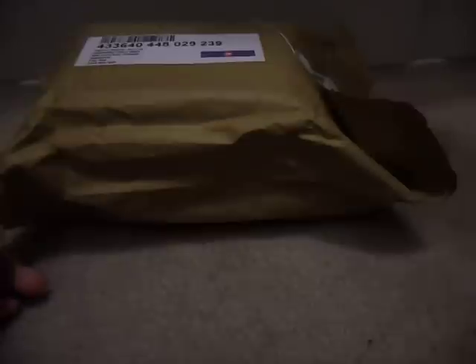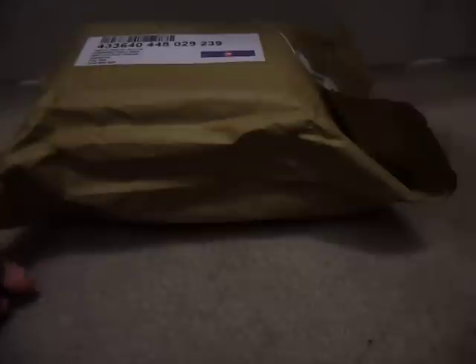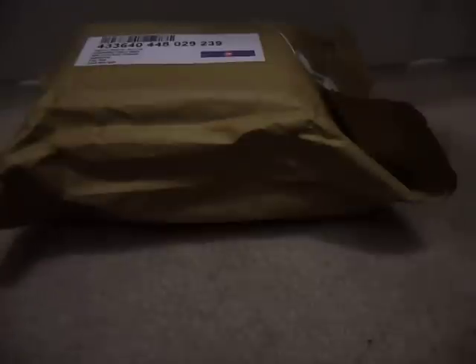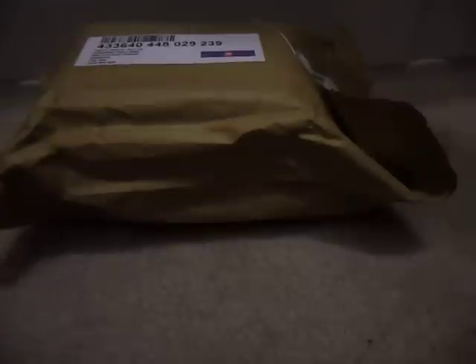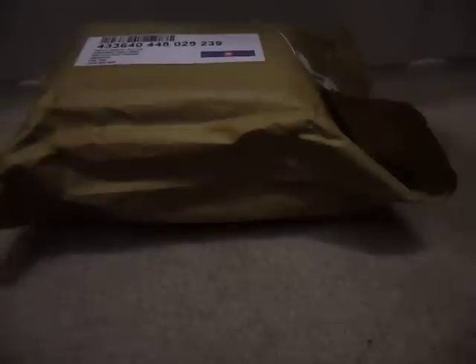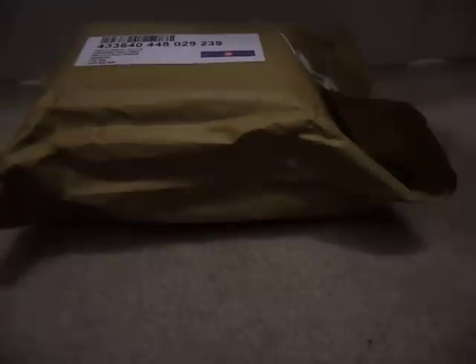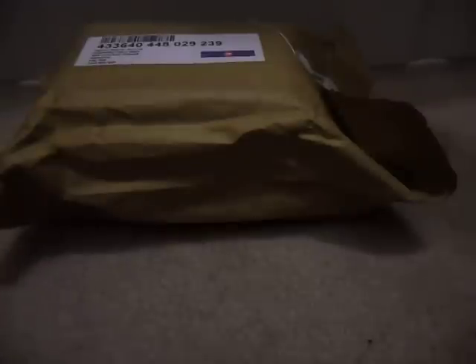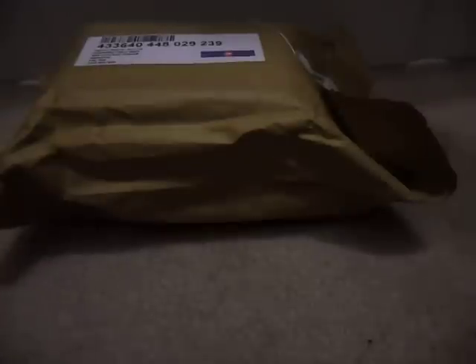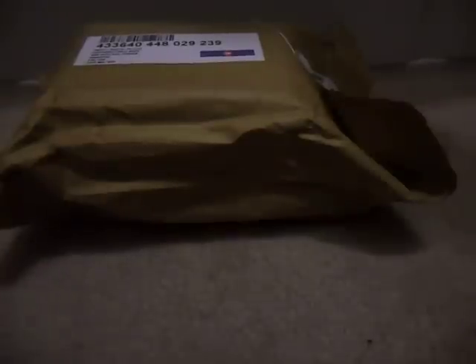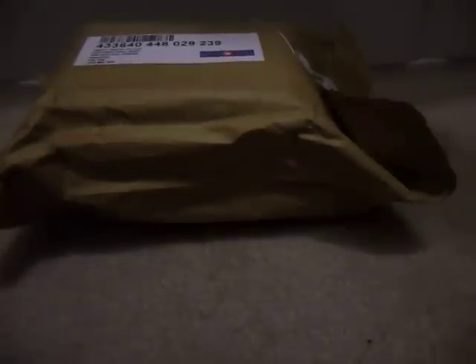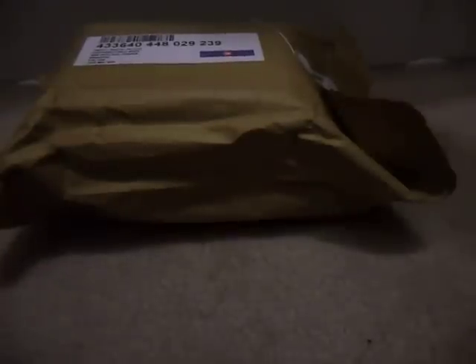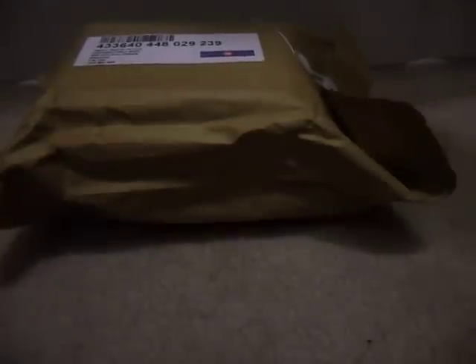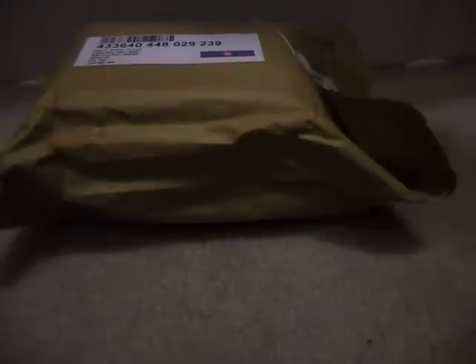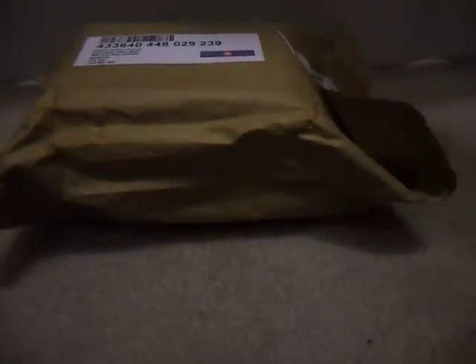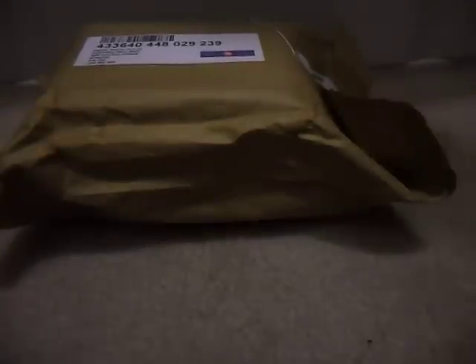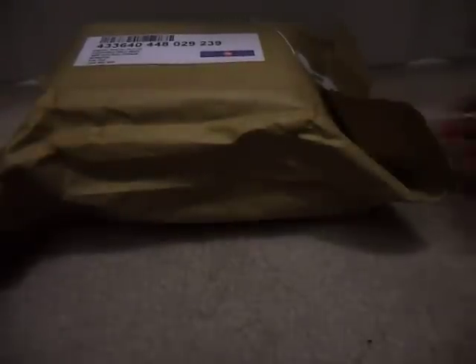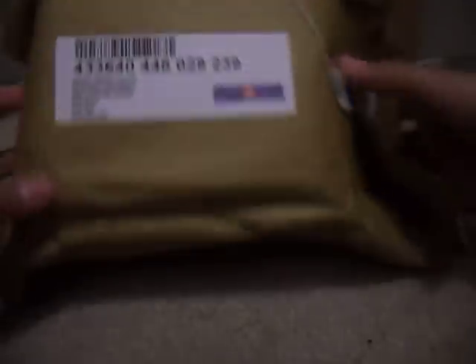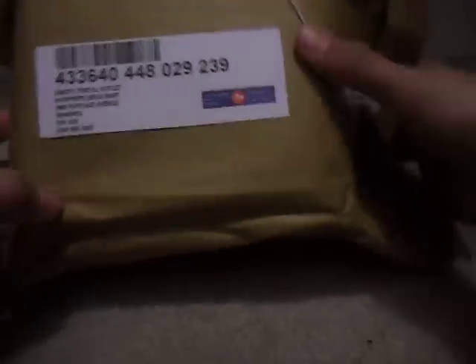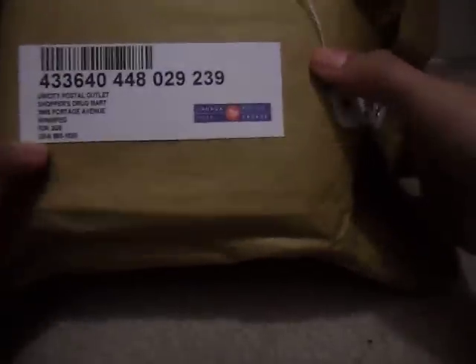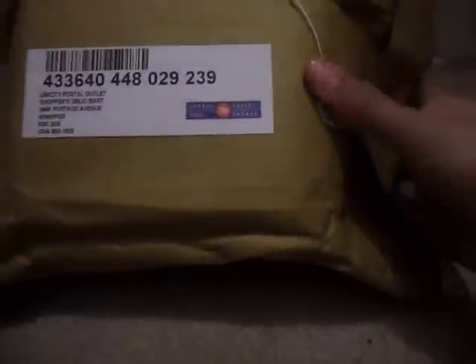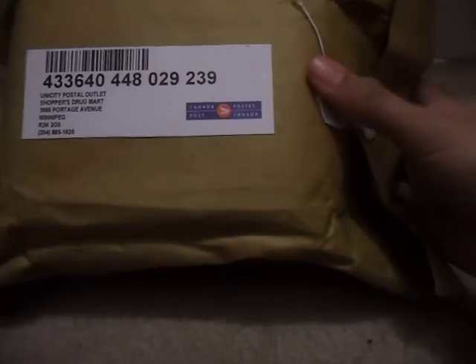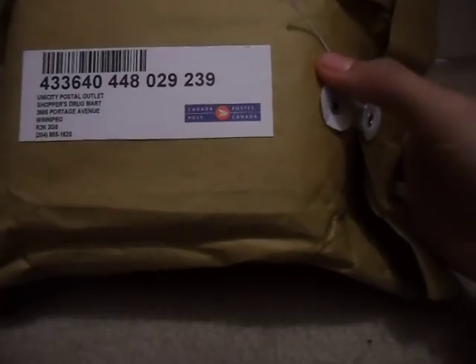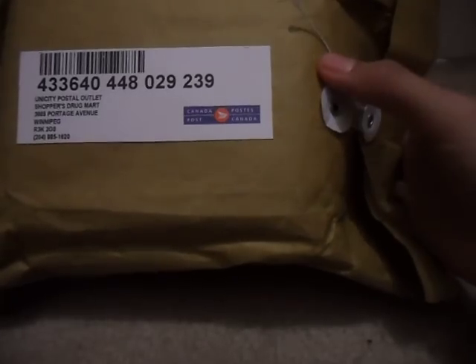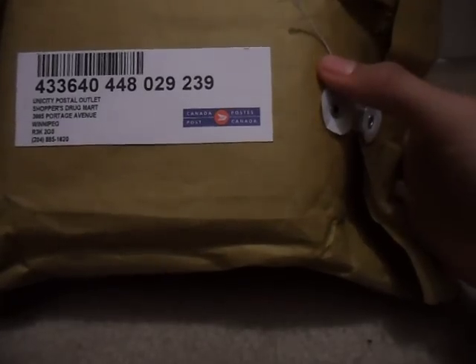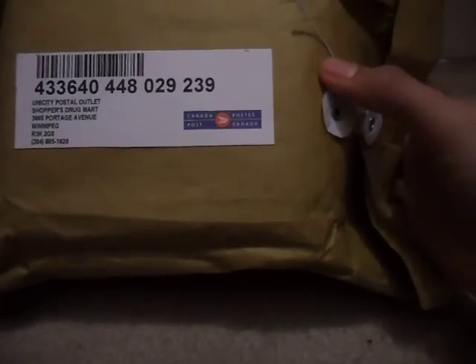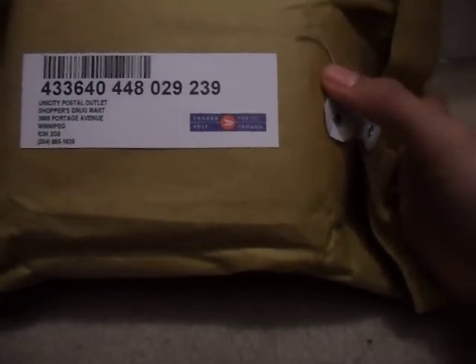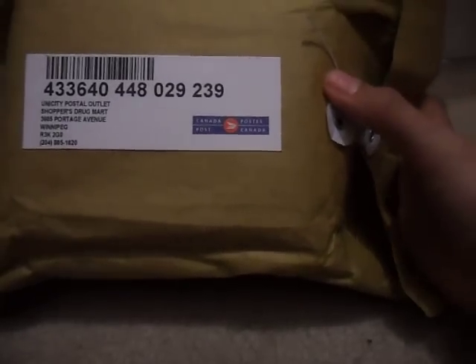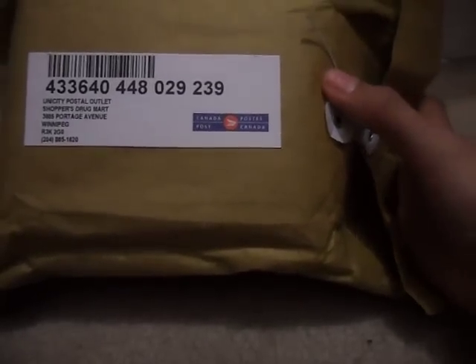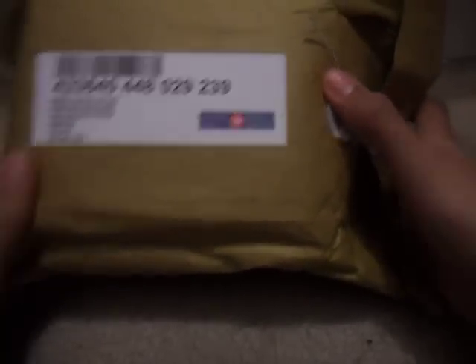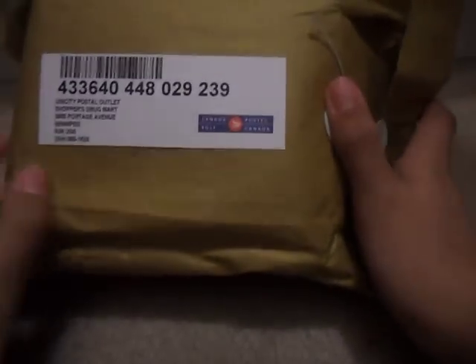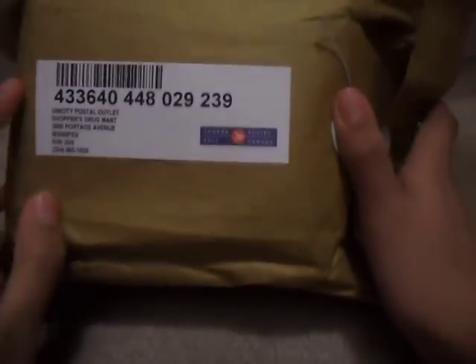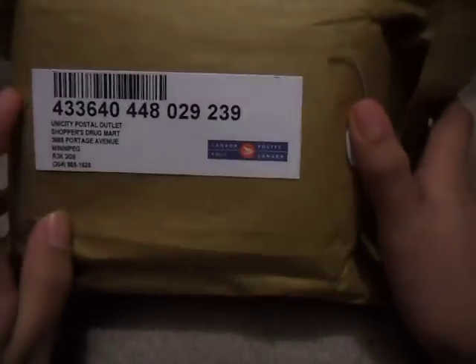Hey guys, today I got my package, and this is a remit package from Modus for you, I'm guessing. Let's get started.